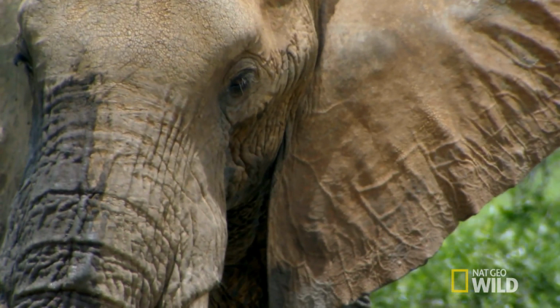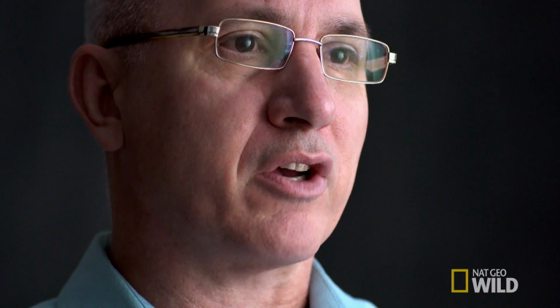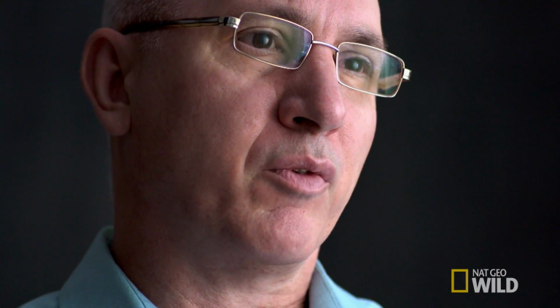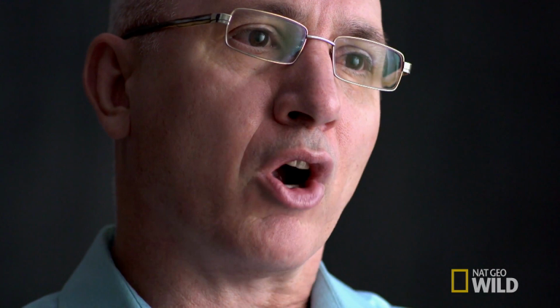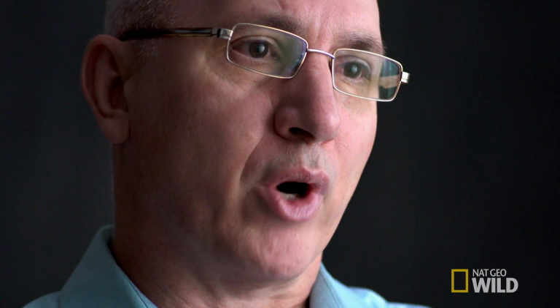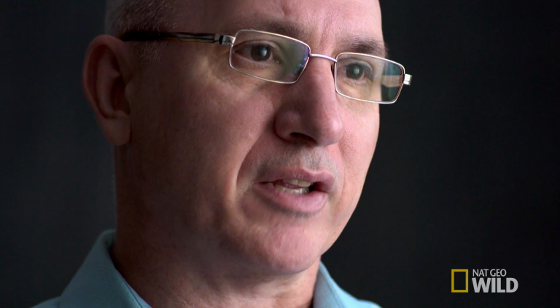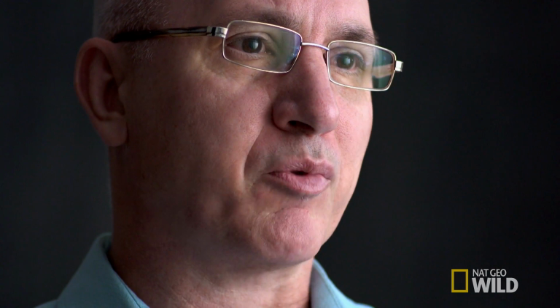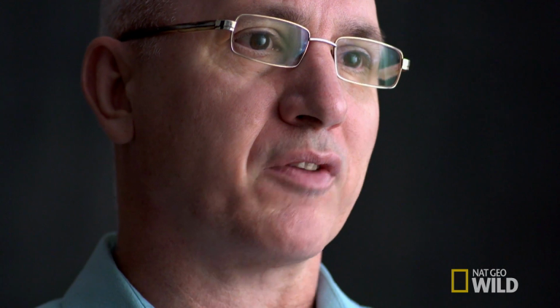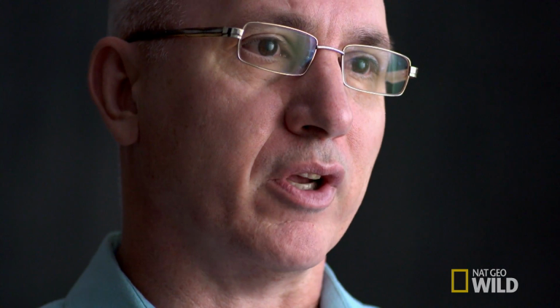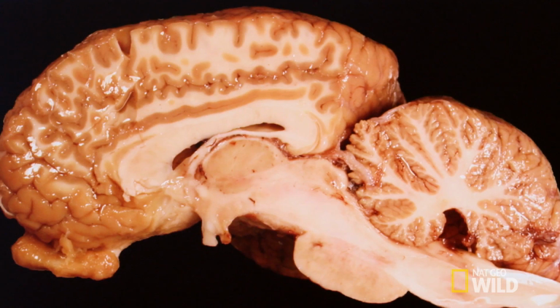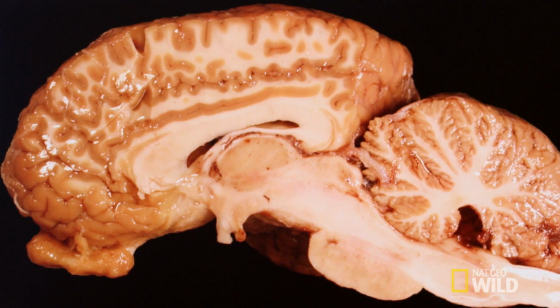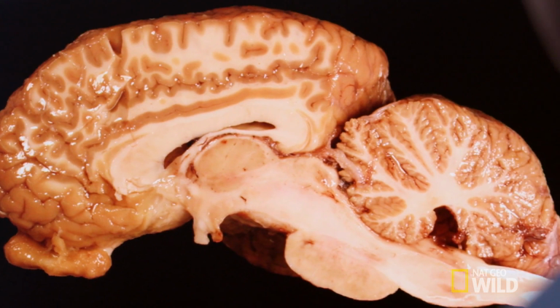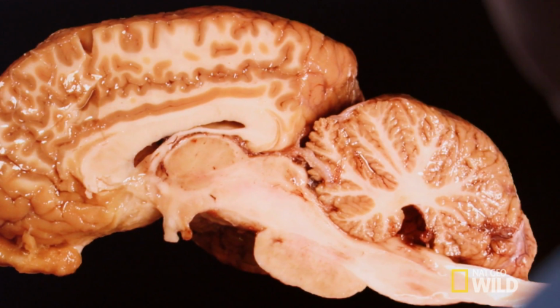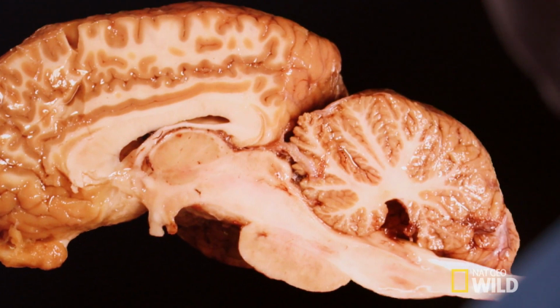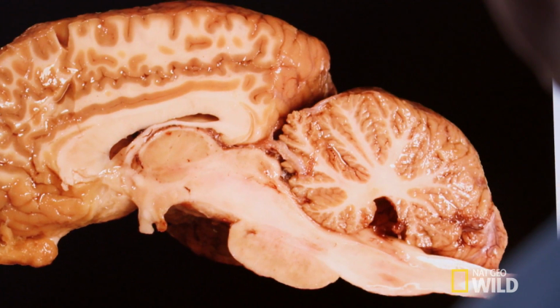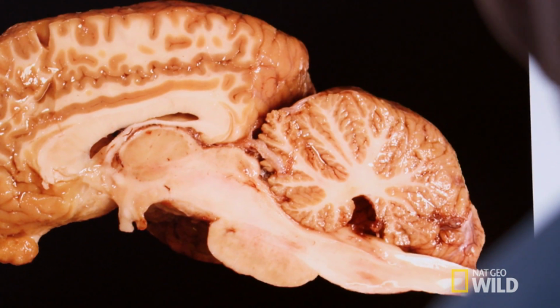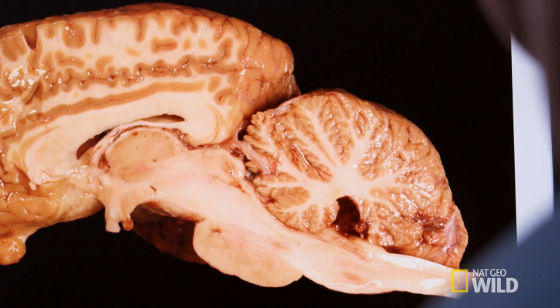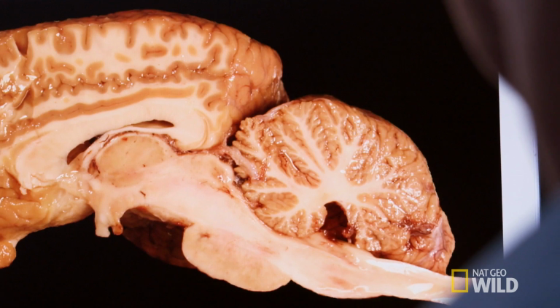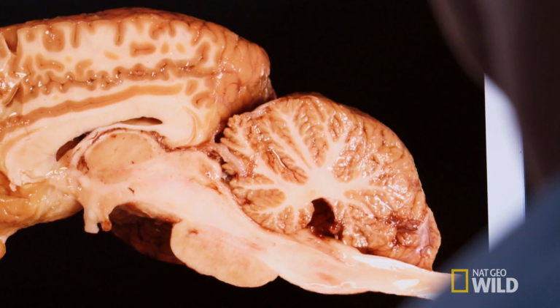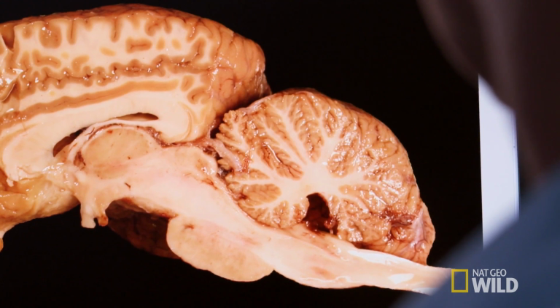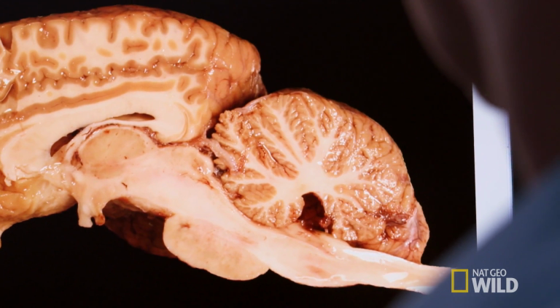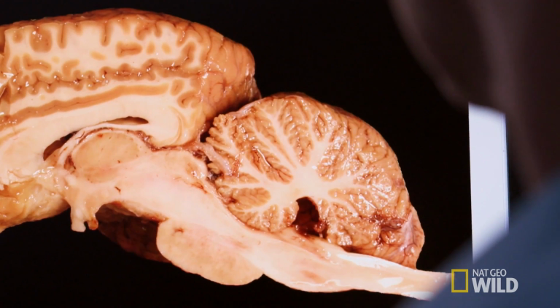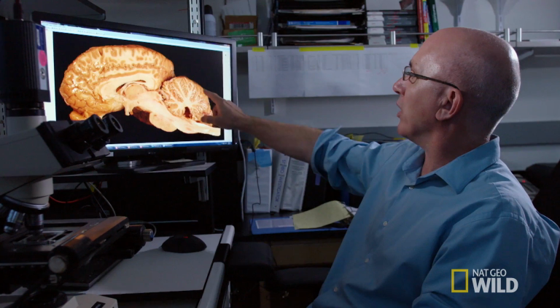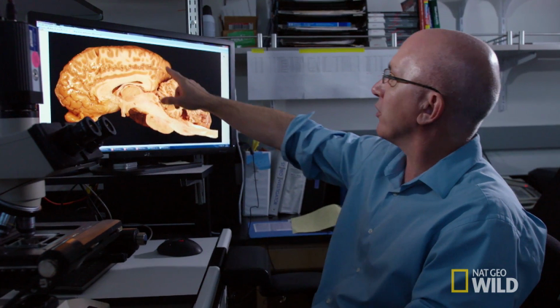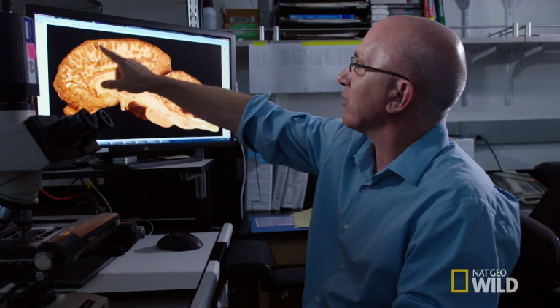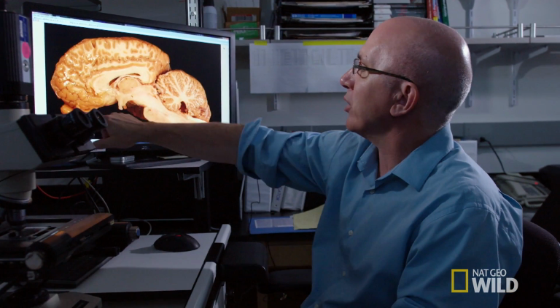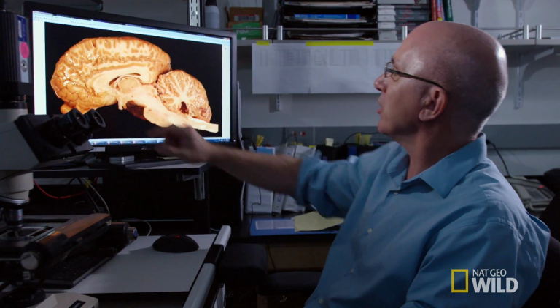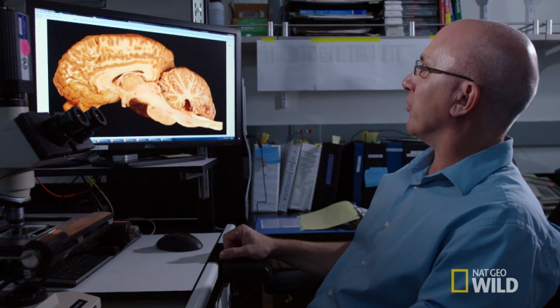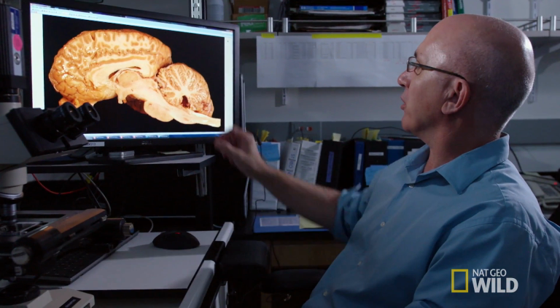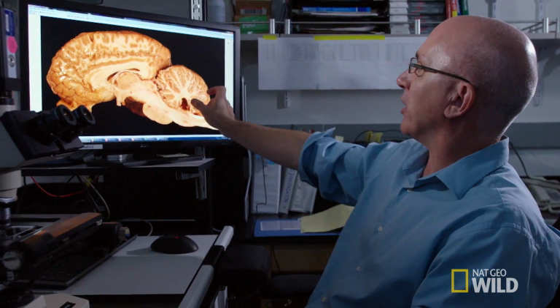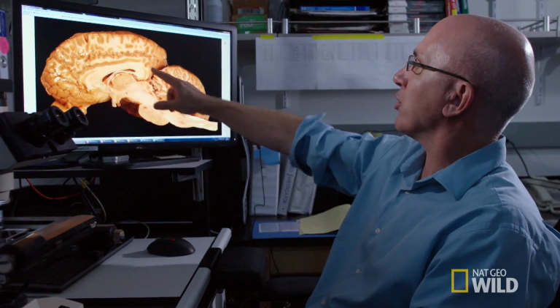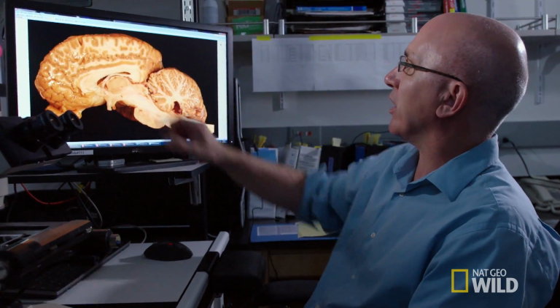Nature is not going to give you a large brain unless it's absolutely necessary. If you cut the brain in half and look at it, what strikes you first is that the cerebellum is huge. It's about one-third the size of the cerebrum, whereas in humans it would be about a quarter of the size.